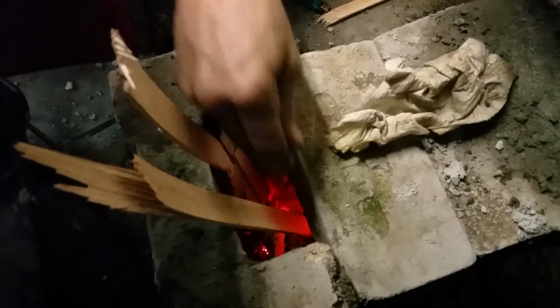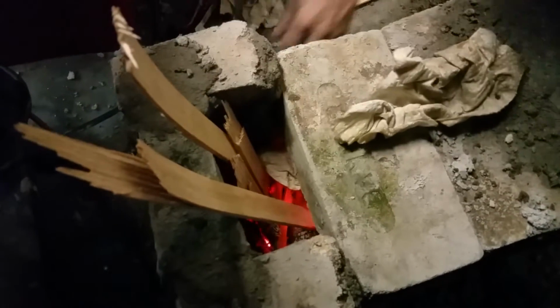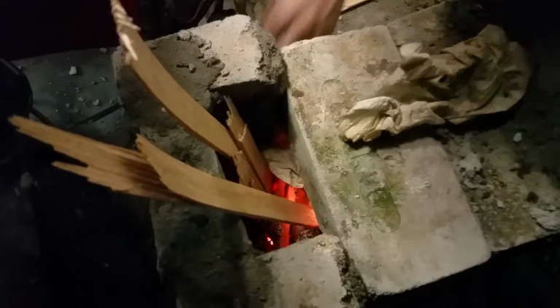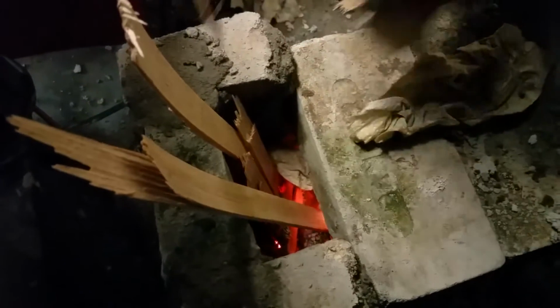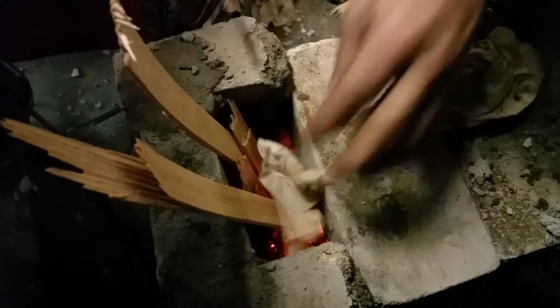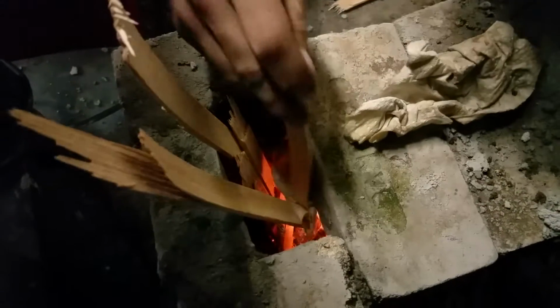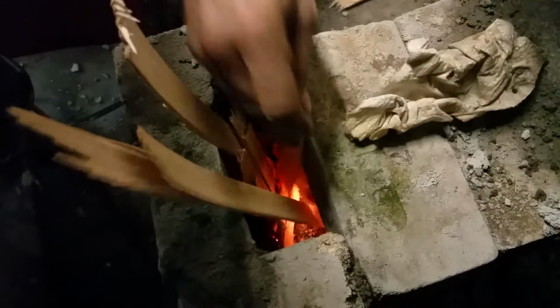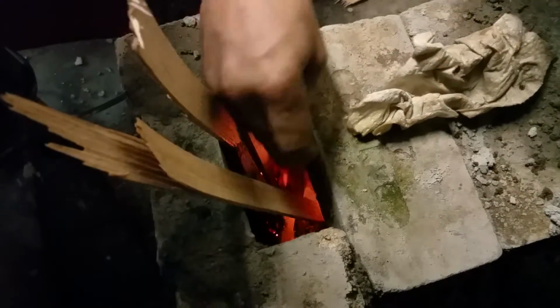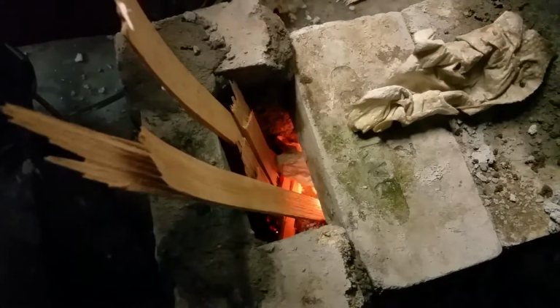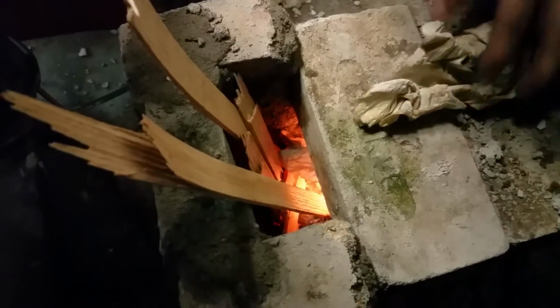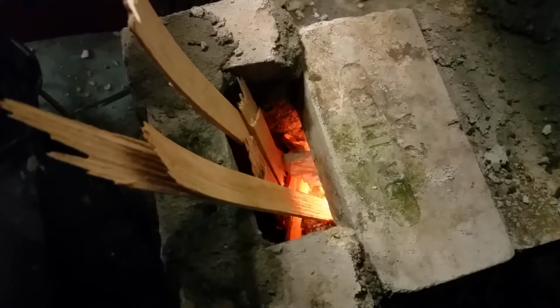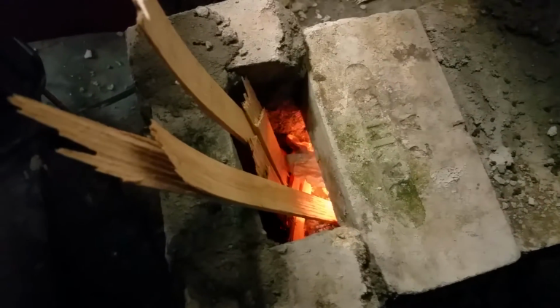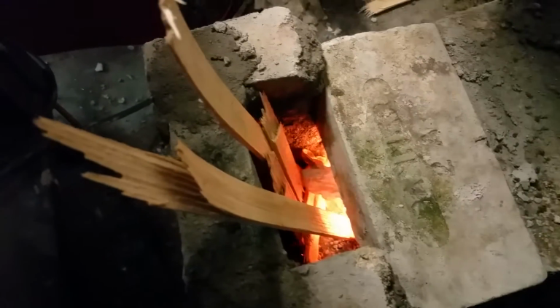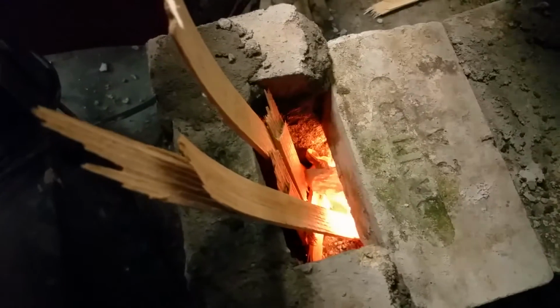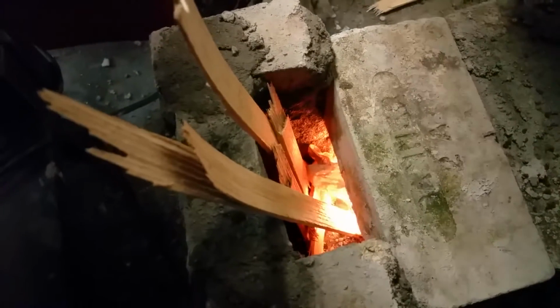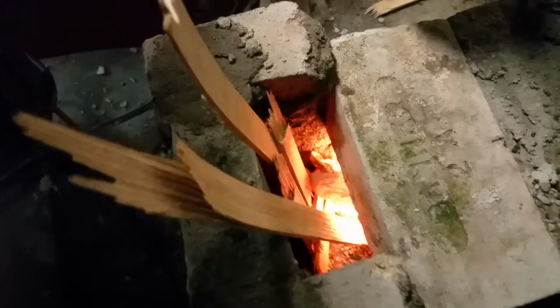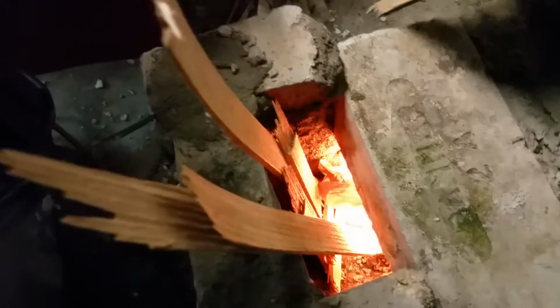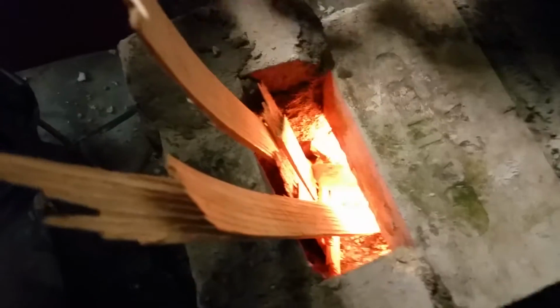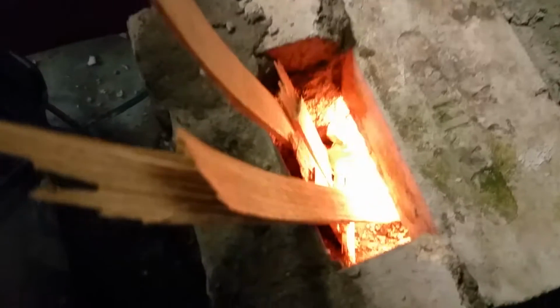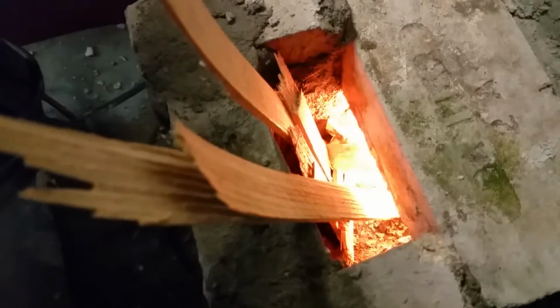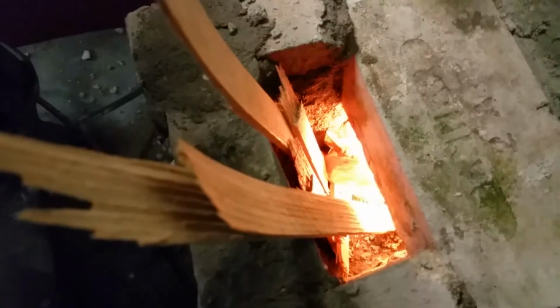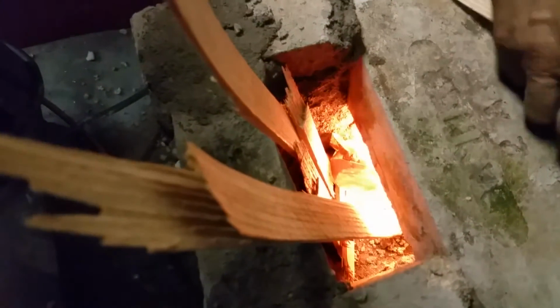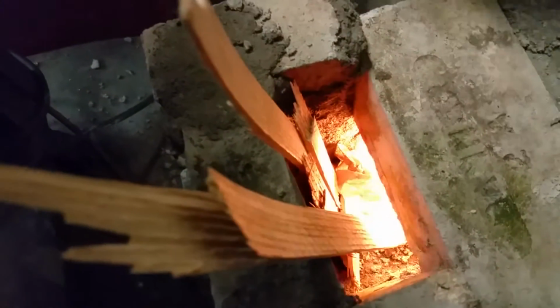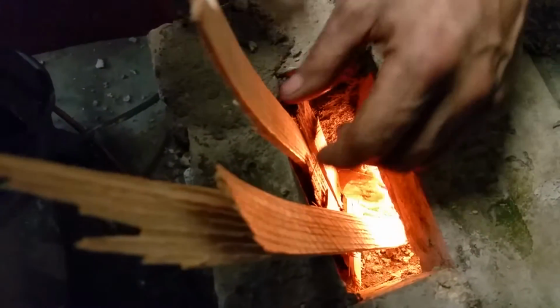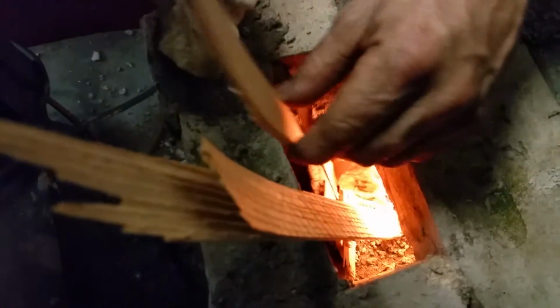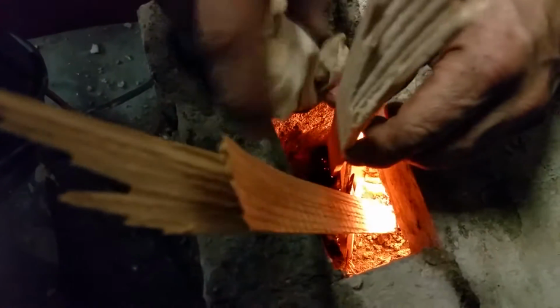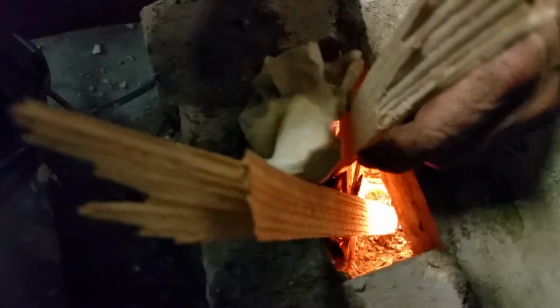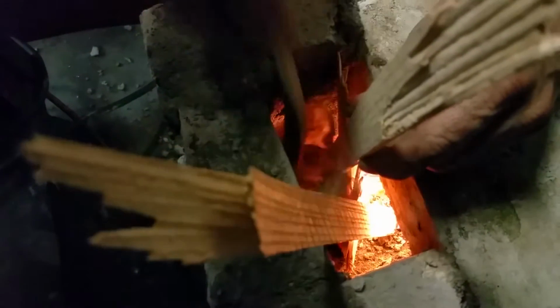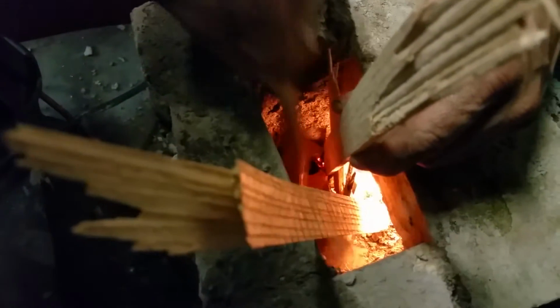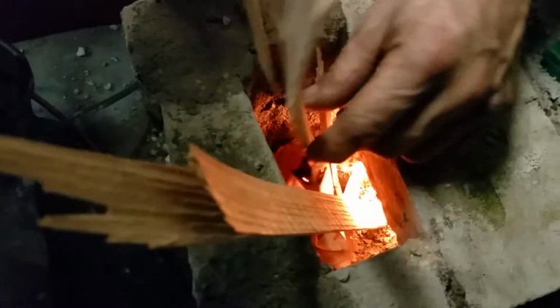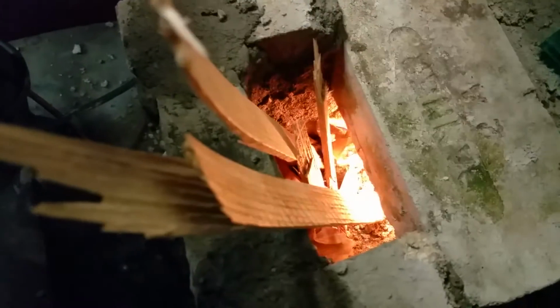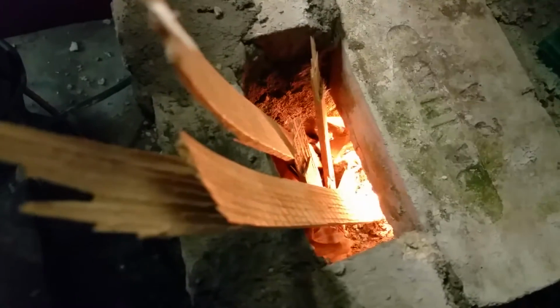It burns itself out fast. Got so much air. Just keep it going. Oh, it's taking off. Oh look, it's actually working. I didn't screw it up. I didn't screw it up.